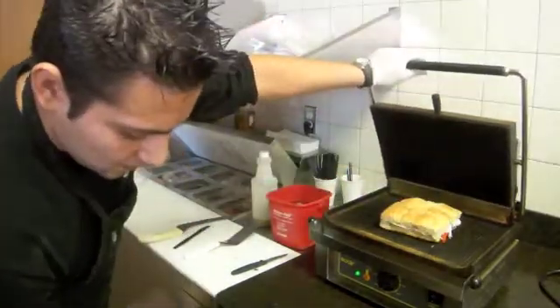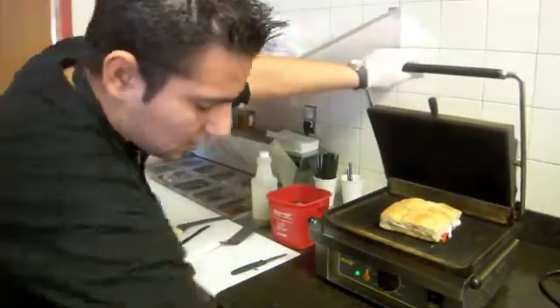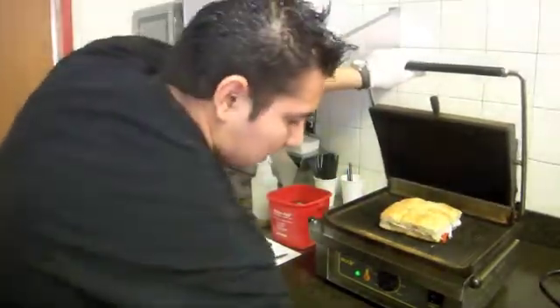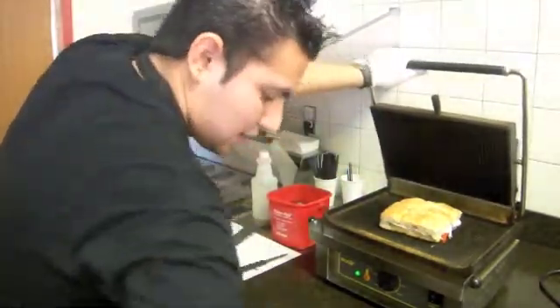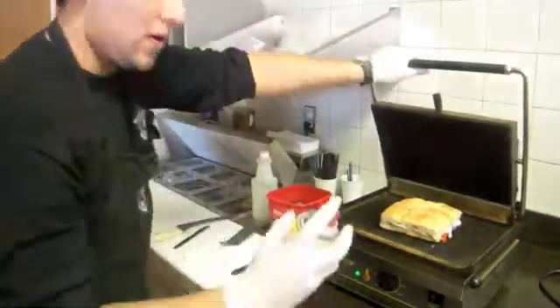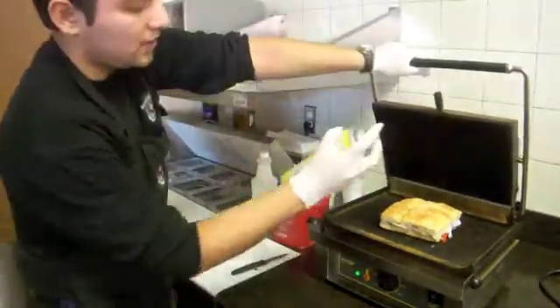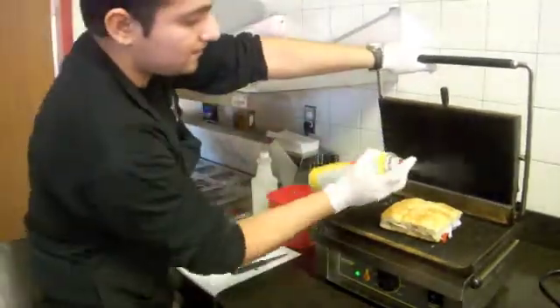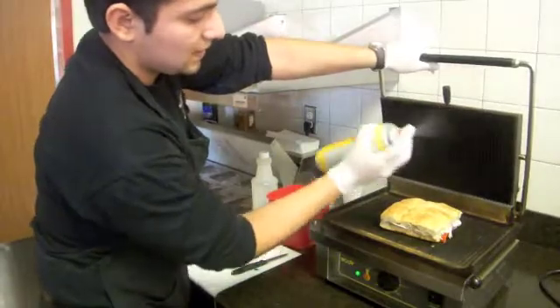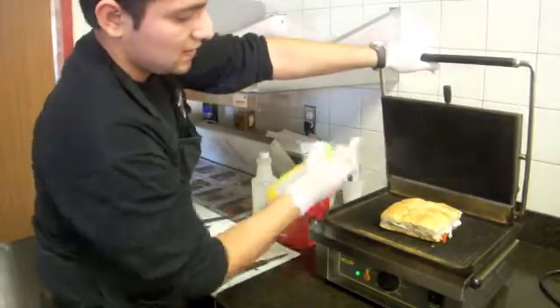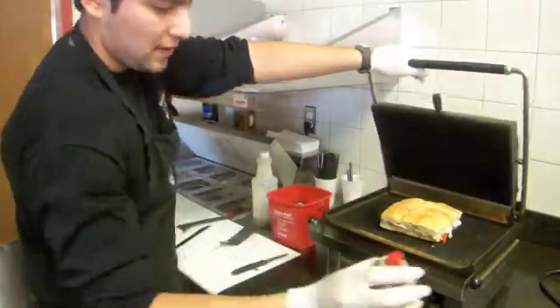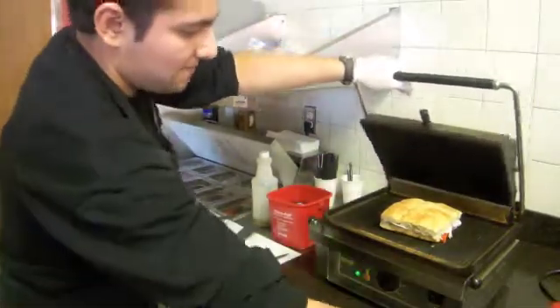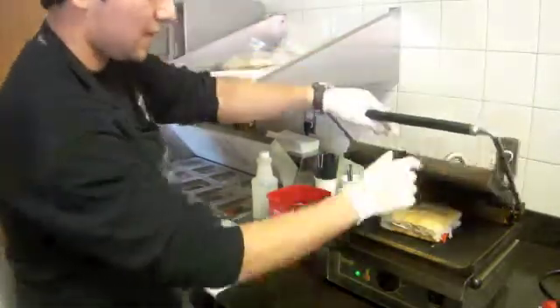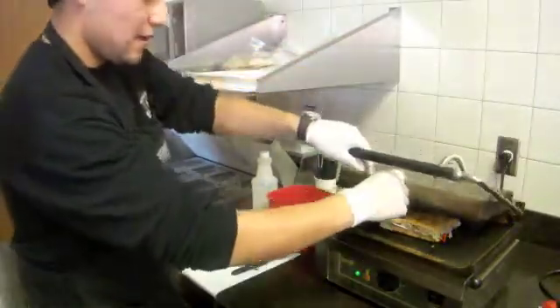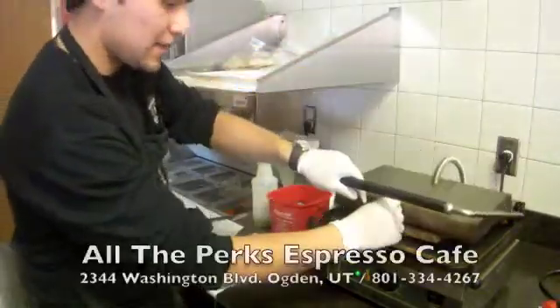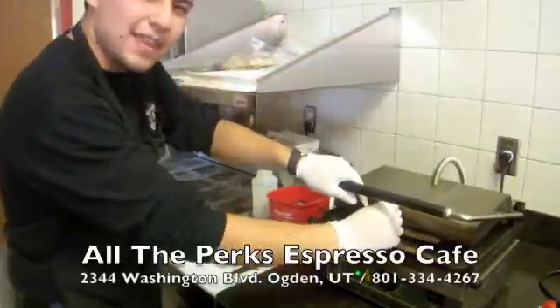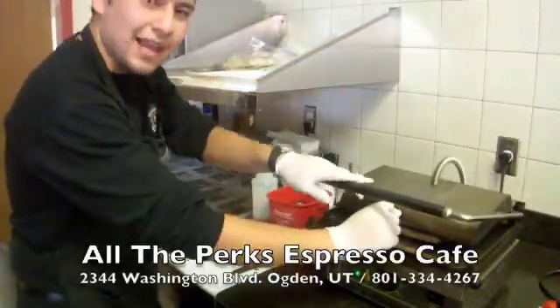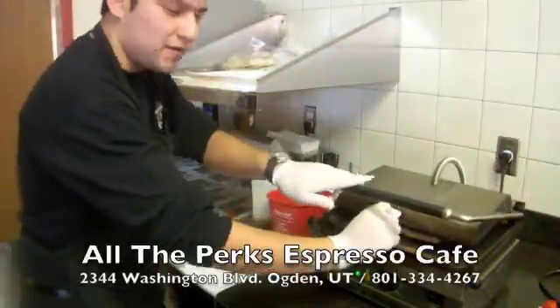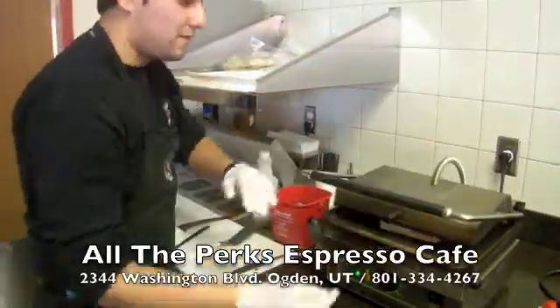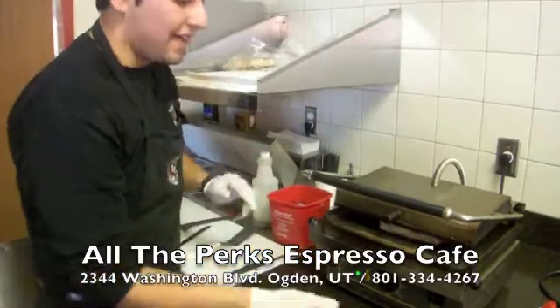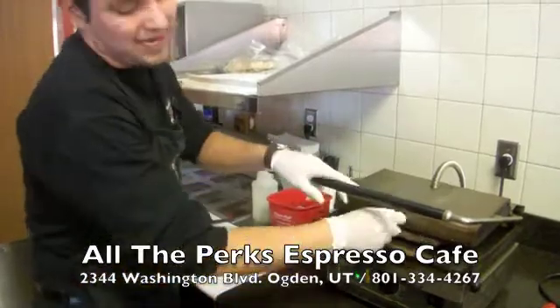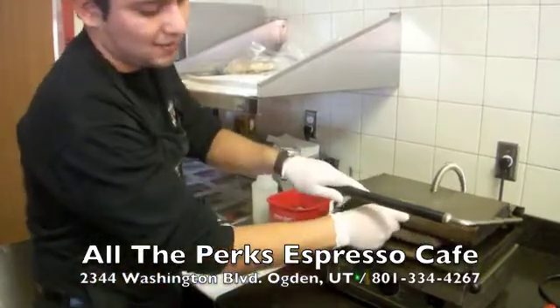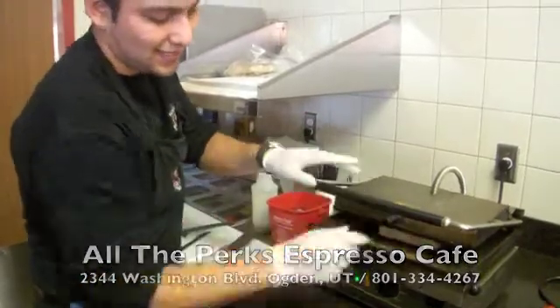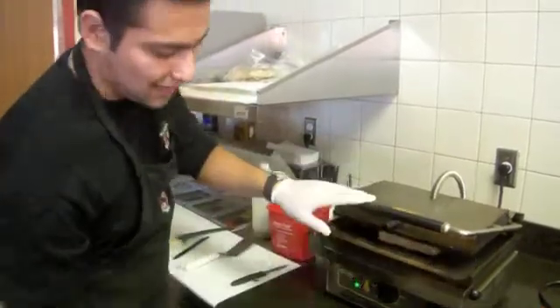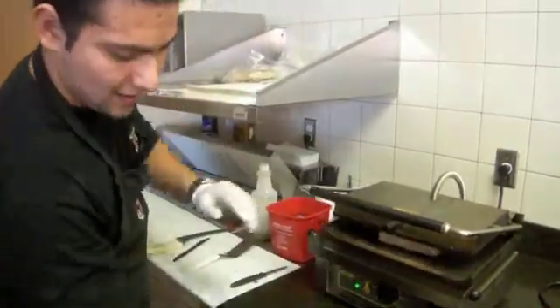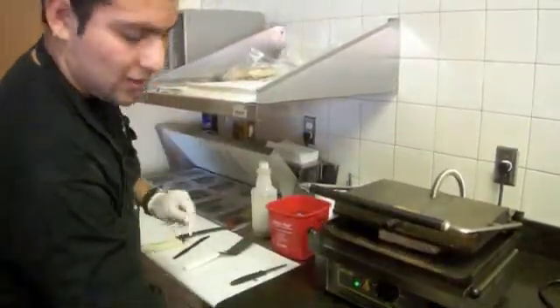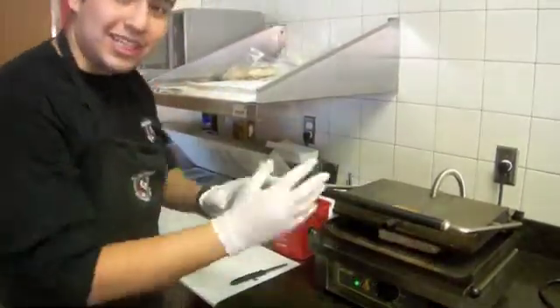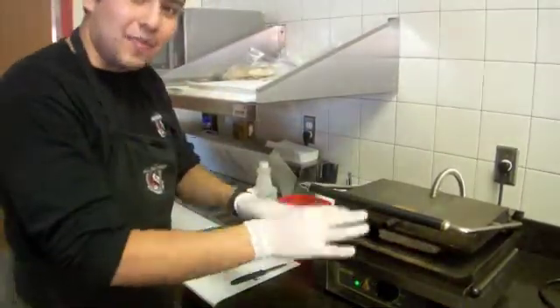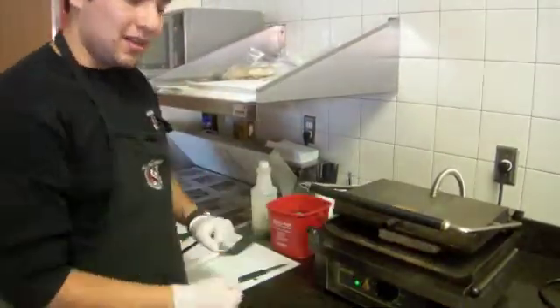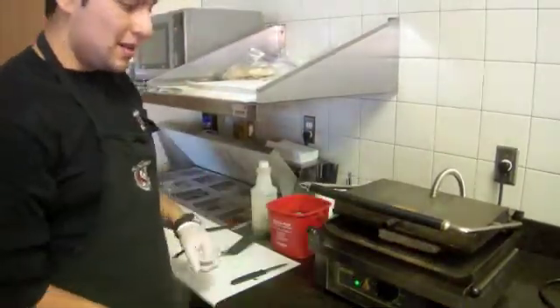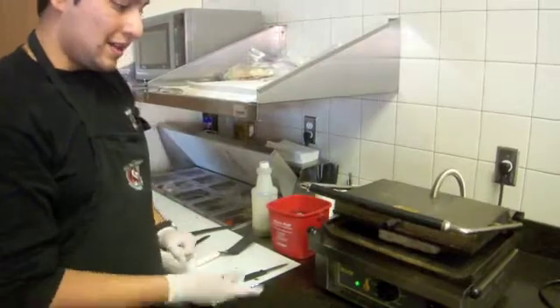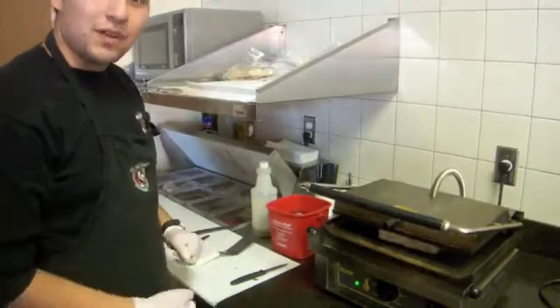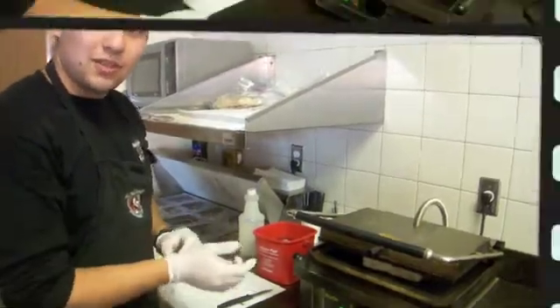Put it in some oil. And we just let it there for around five minutes or less than that, just until the cheese gets melted. And it's ready to serve.